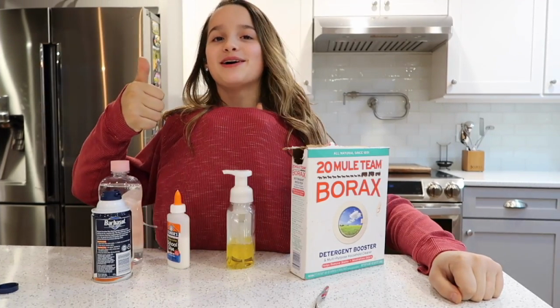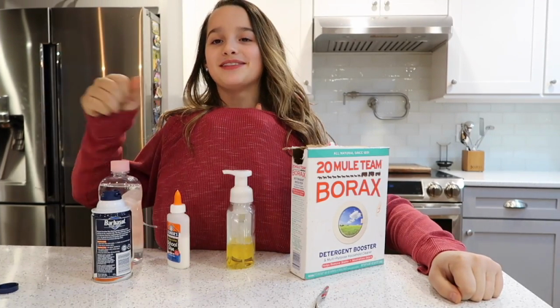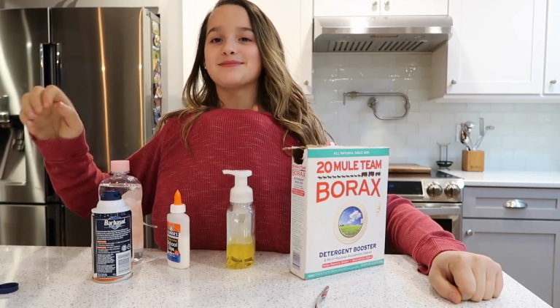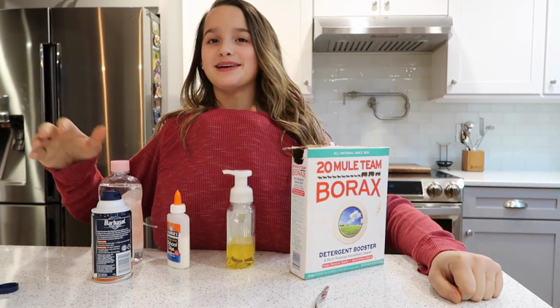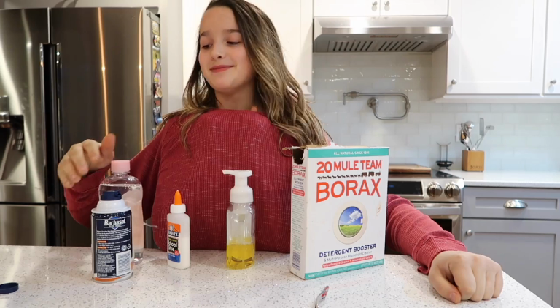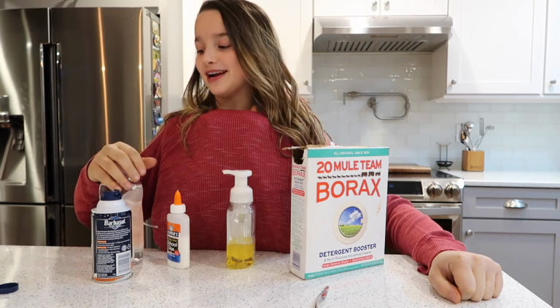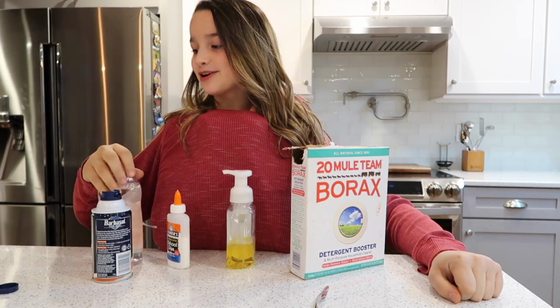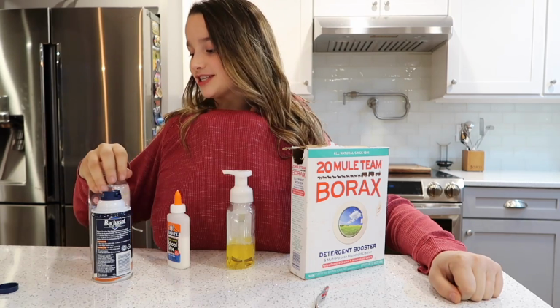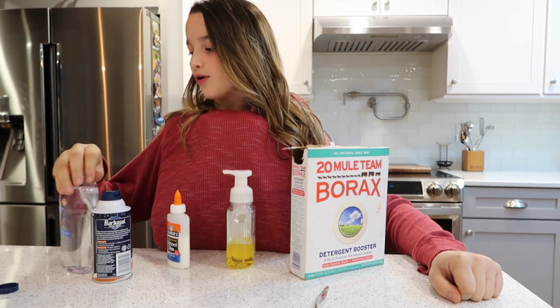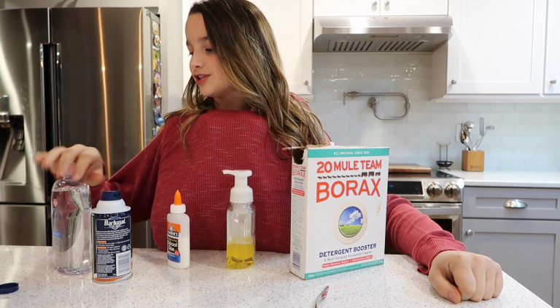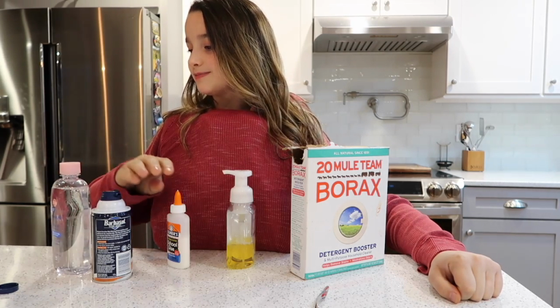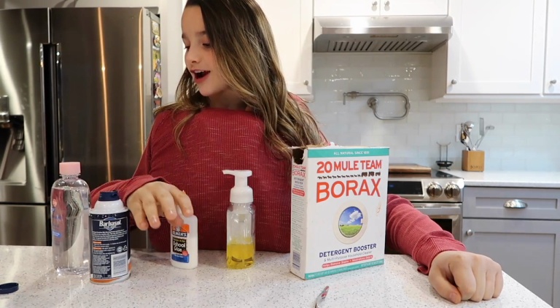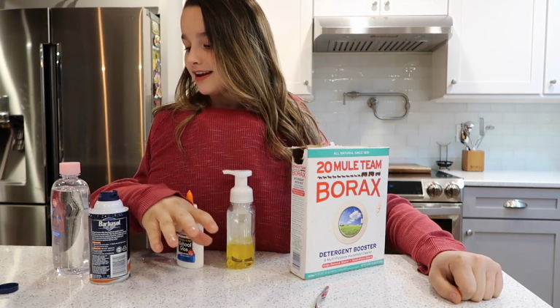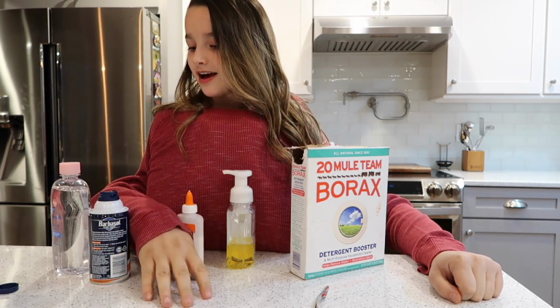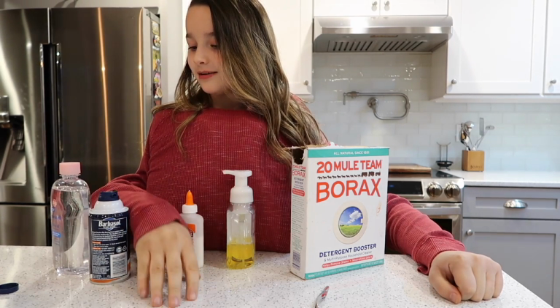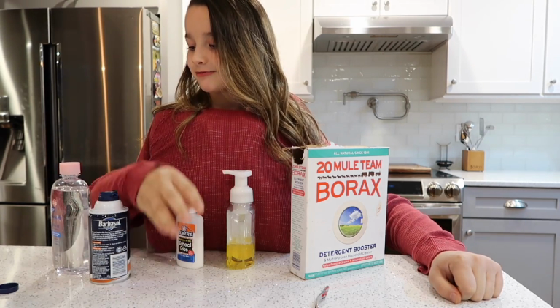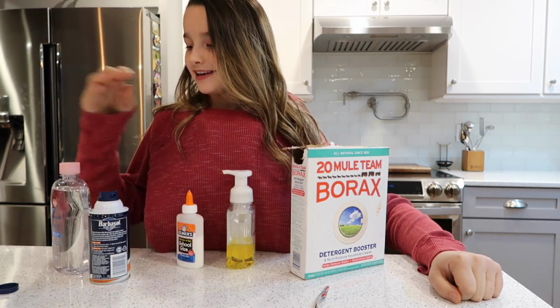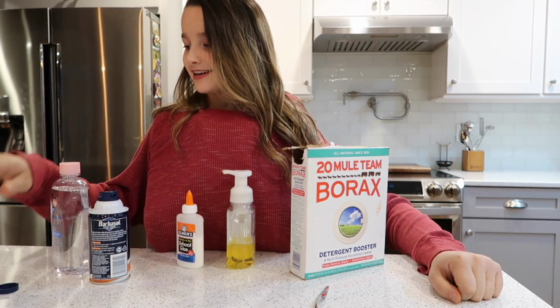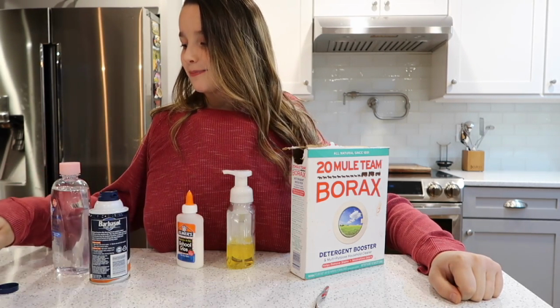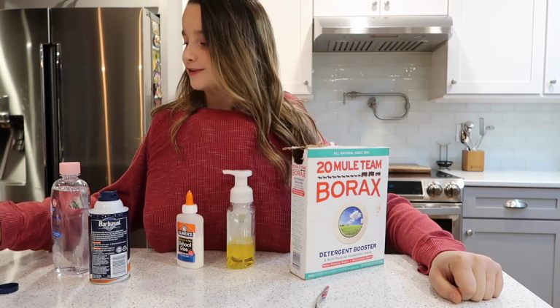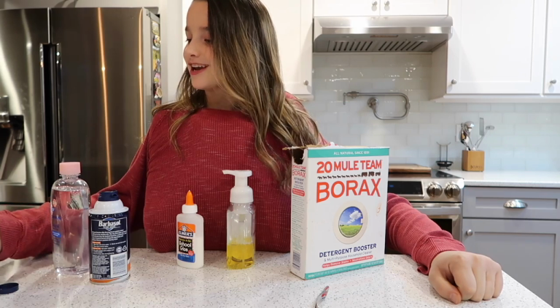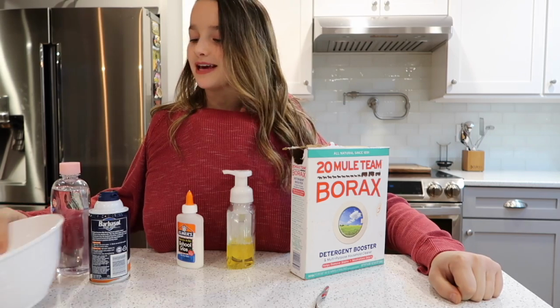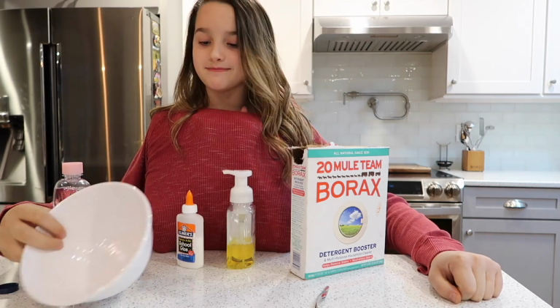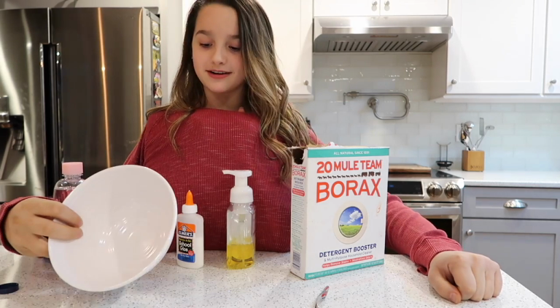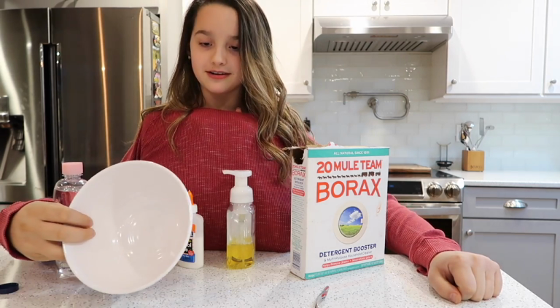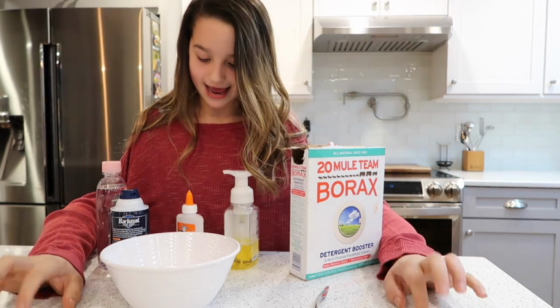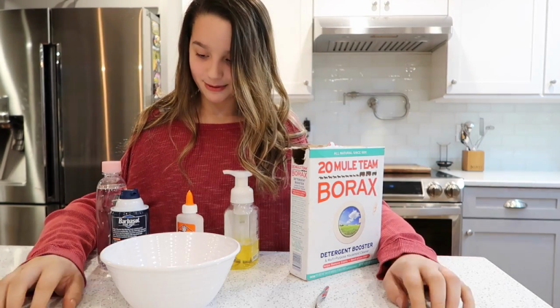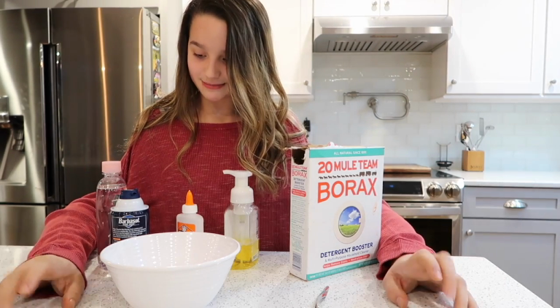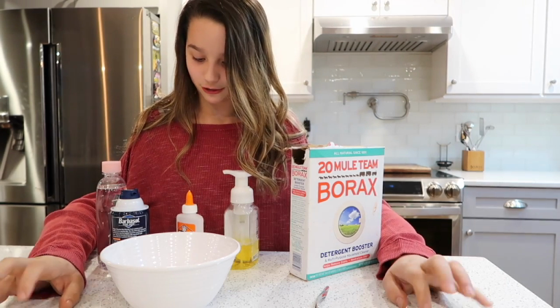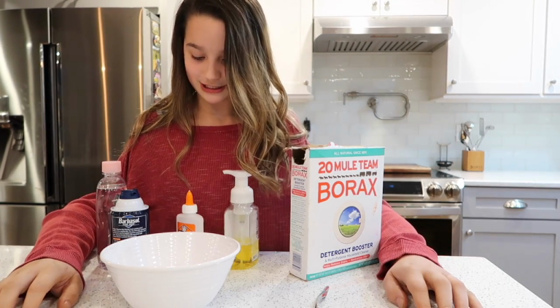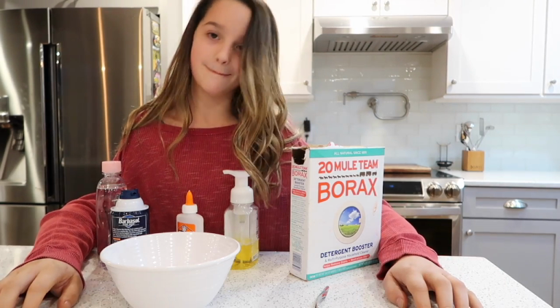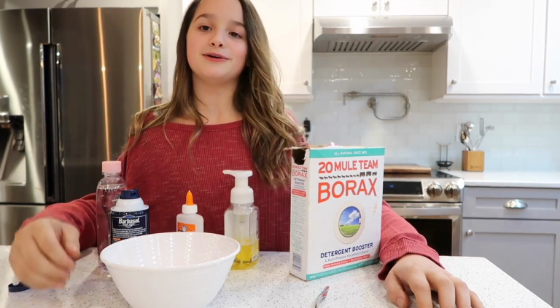Hey everyone, so this is gonna be the best slime ever. I'm gonna reach the bowl which is over to my right. Yep, perfect, right there. I'm gonna put it in the middle and I'm gonna reach my glue which is in the middle.